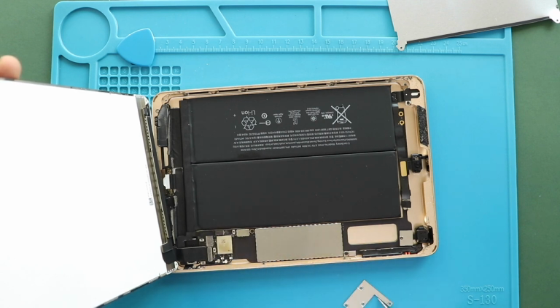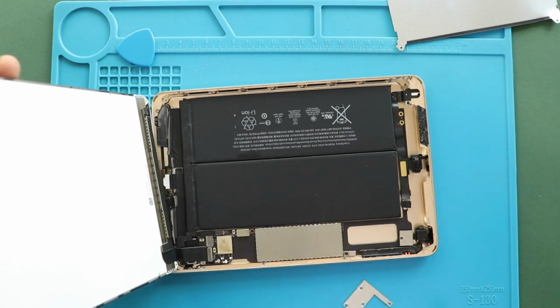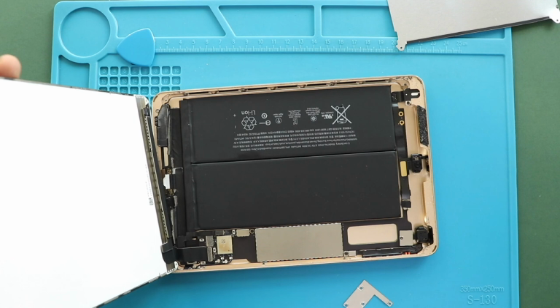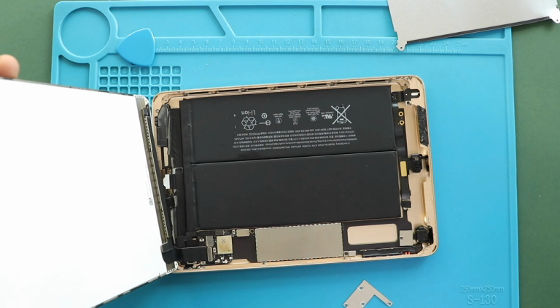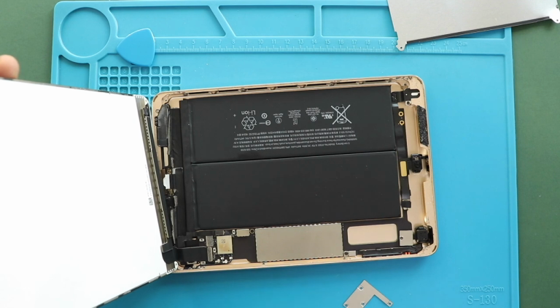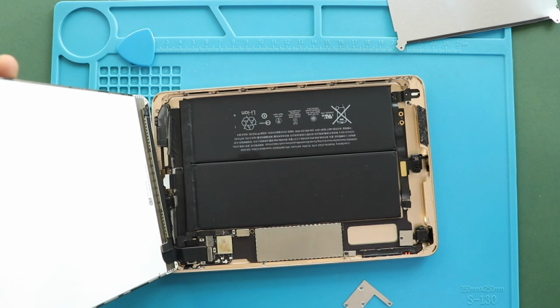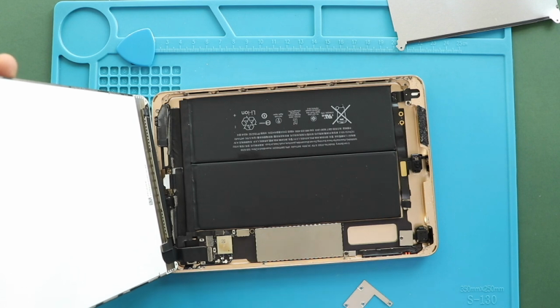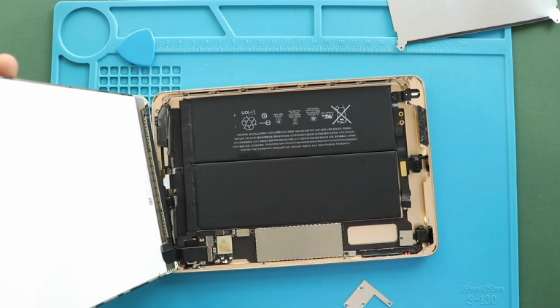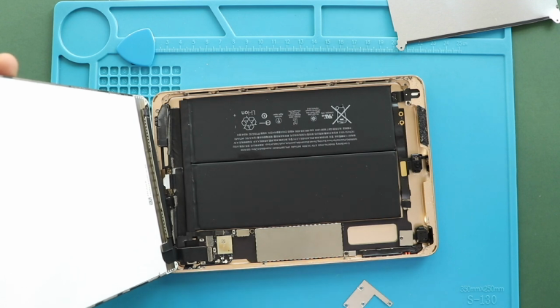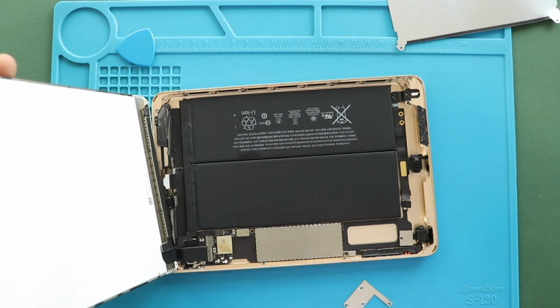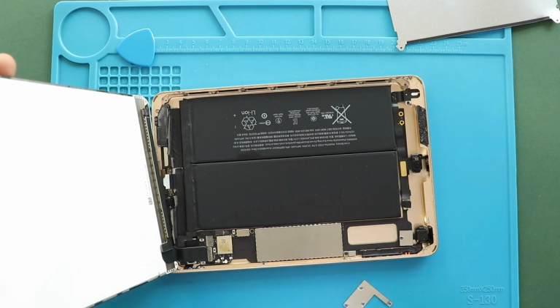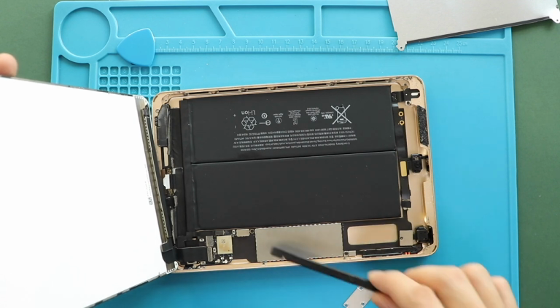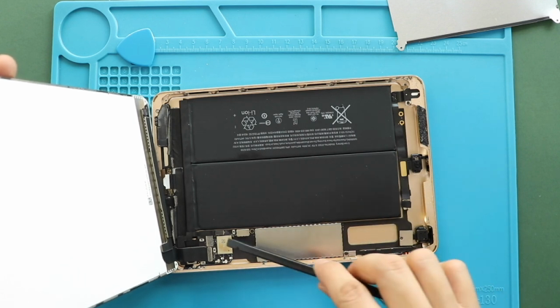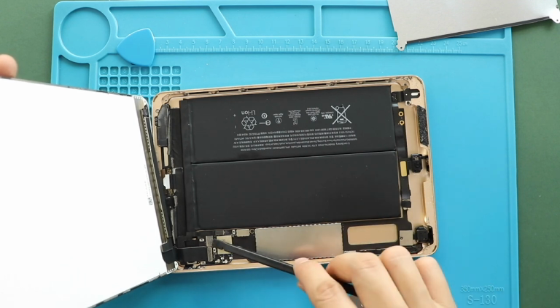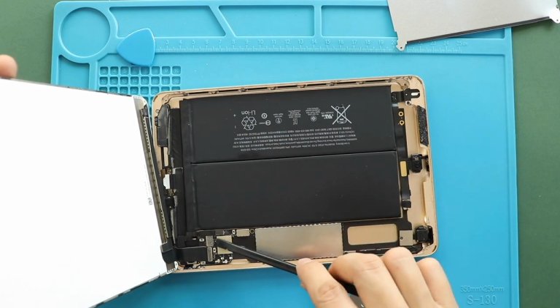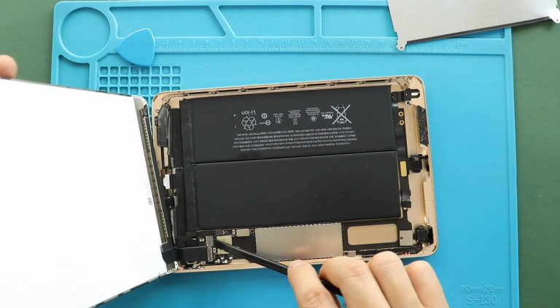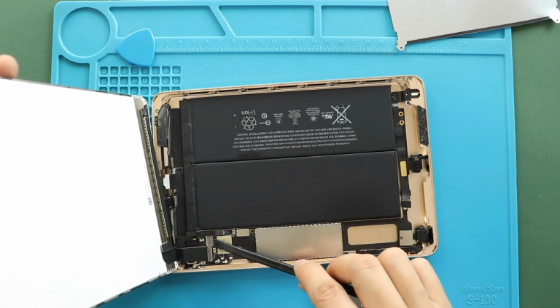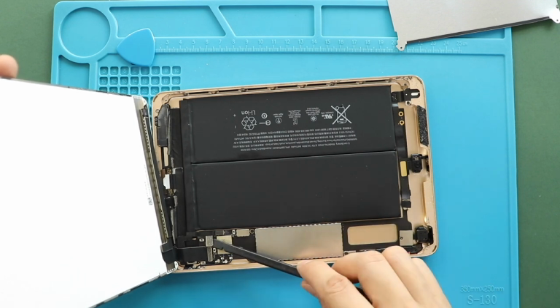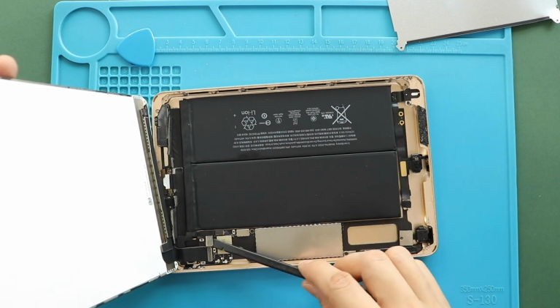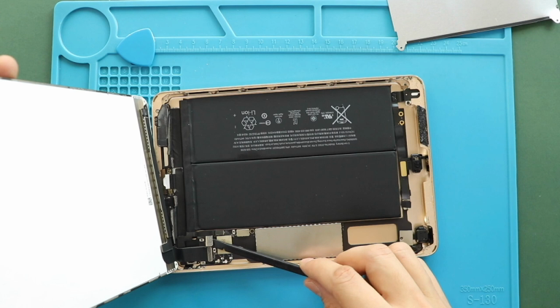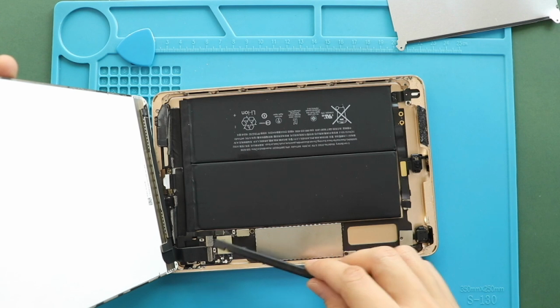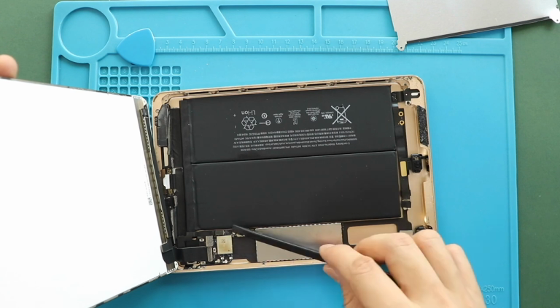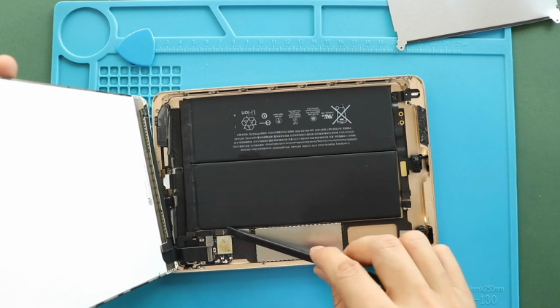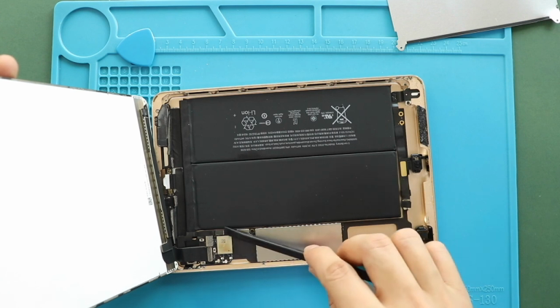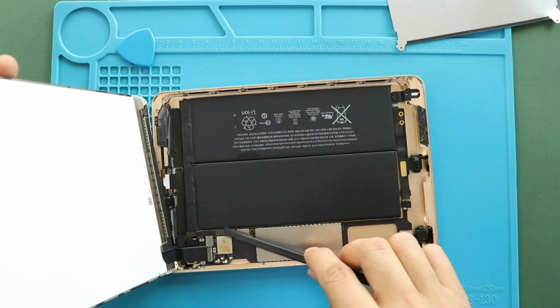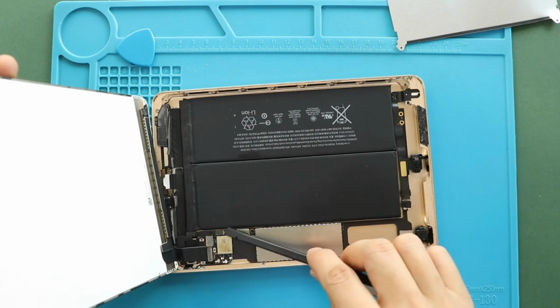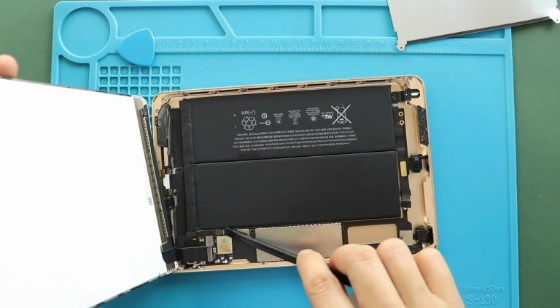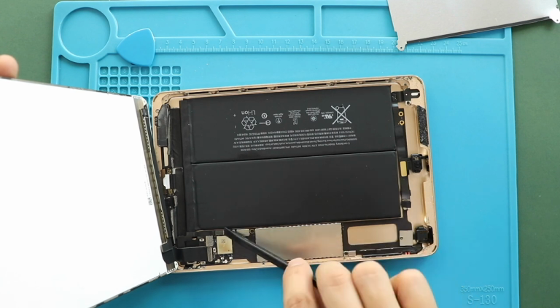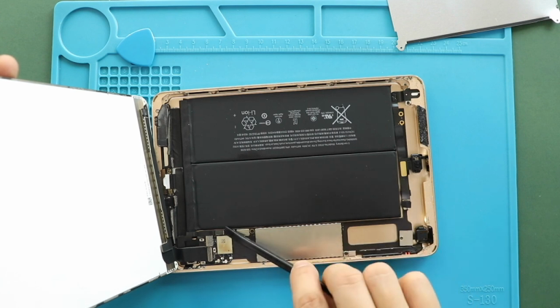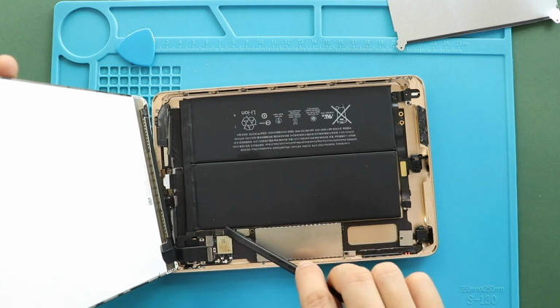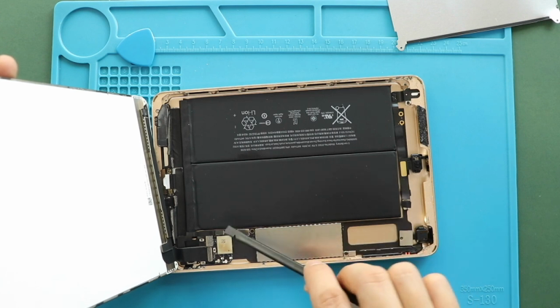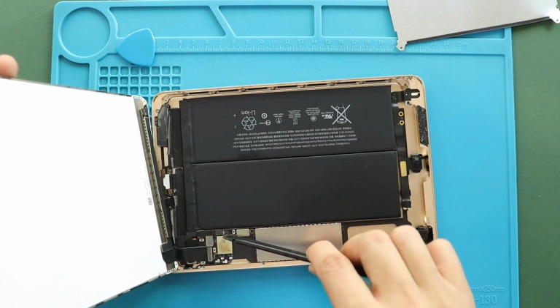Next, disconnect the battery plug, LCD plug, and two touchscreen connector plugs from the logic board, and then gently take out the LCD screen and touchscreen from the body.